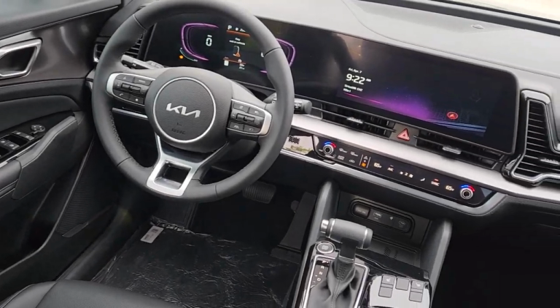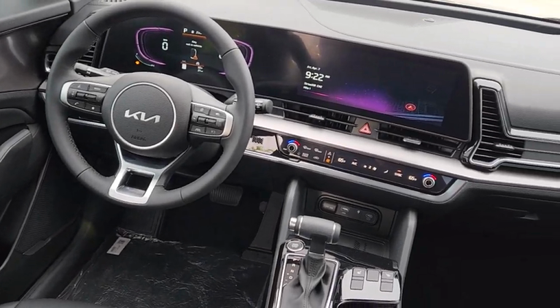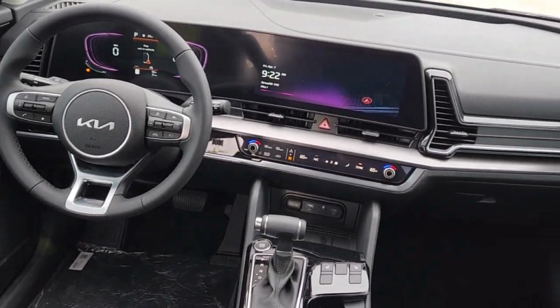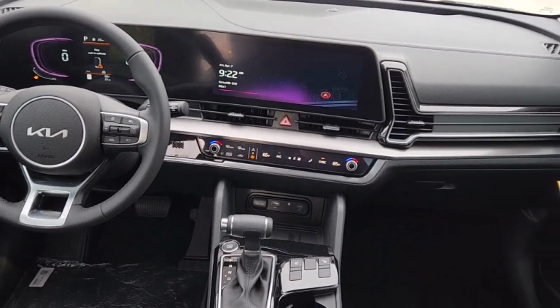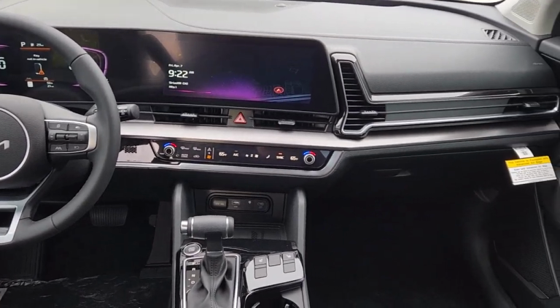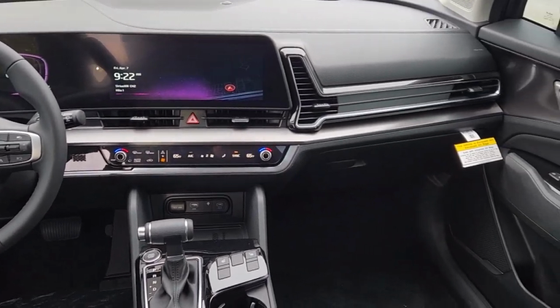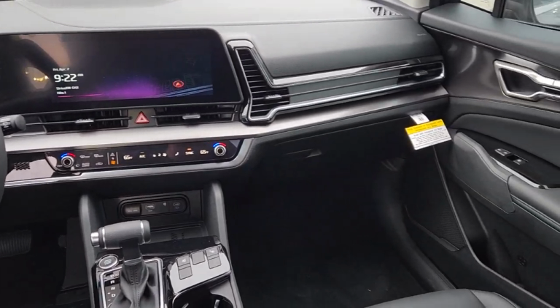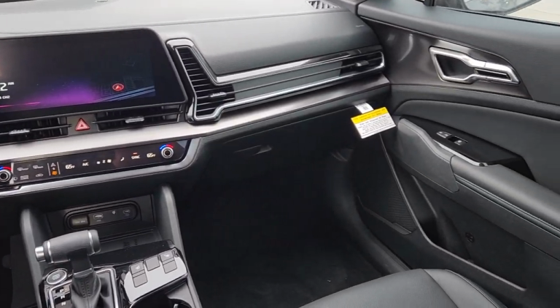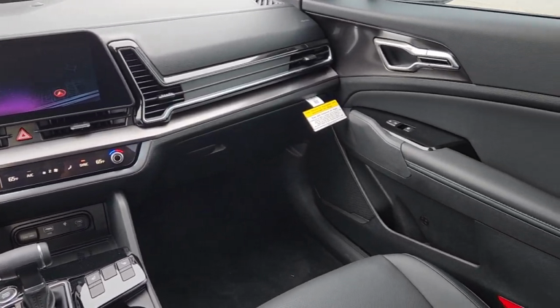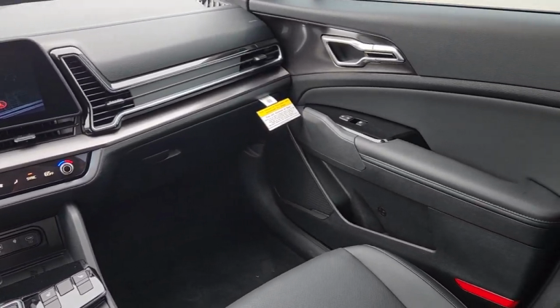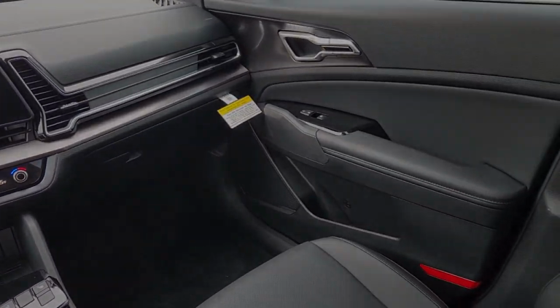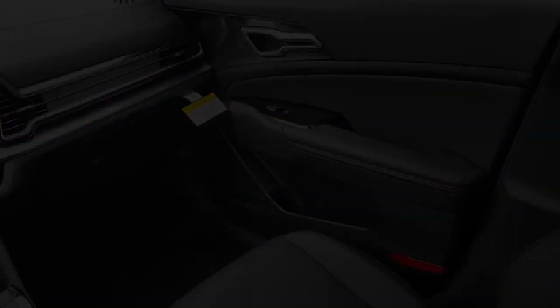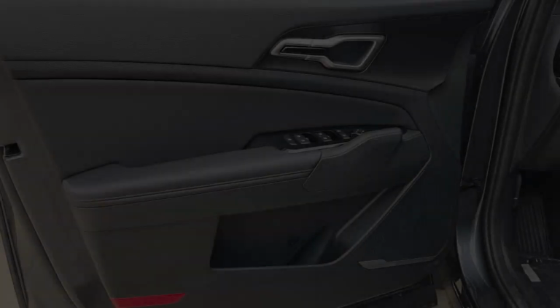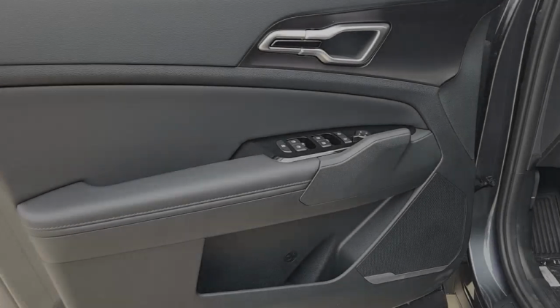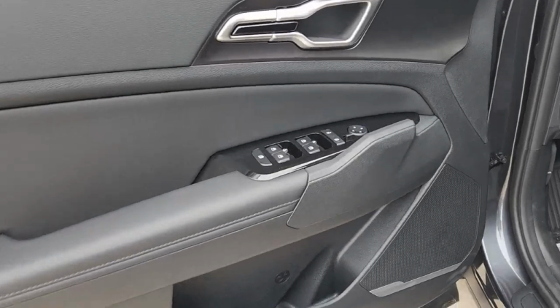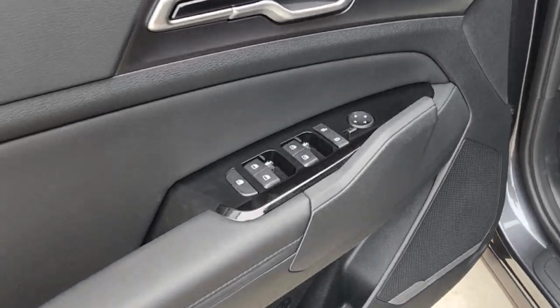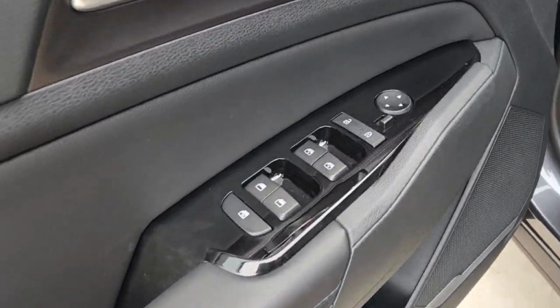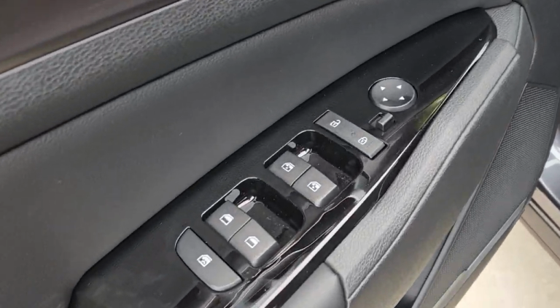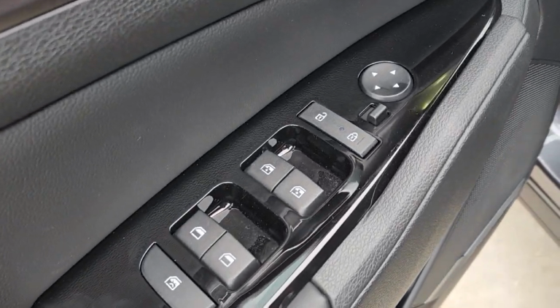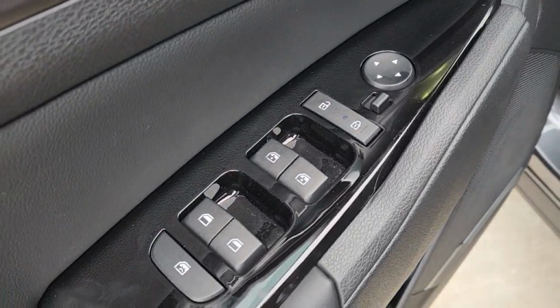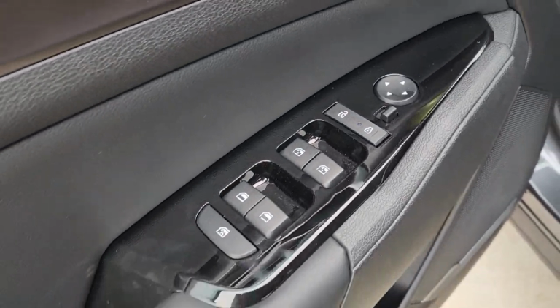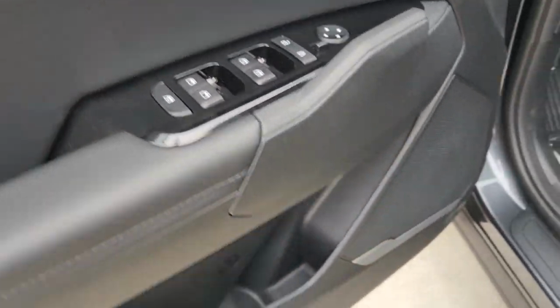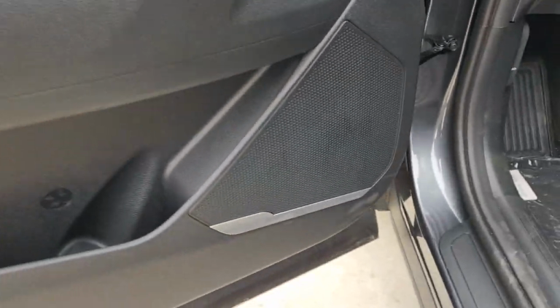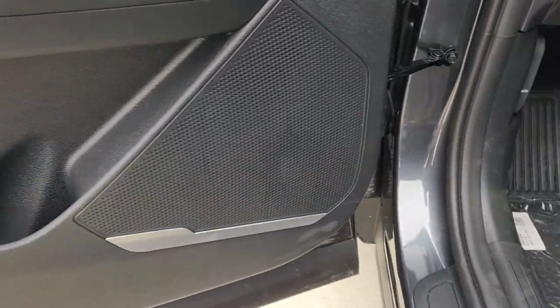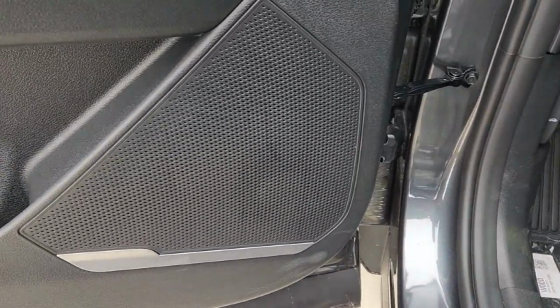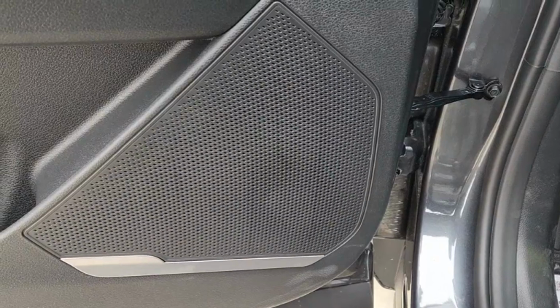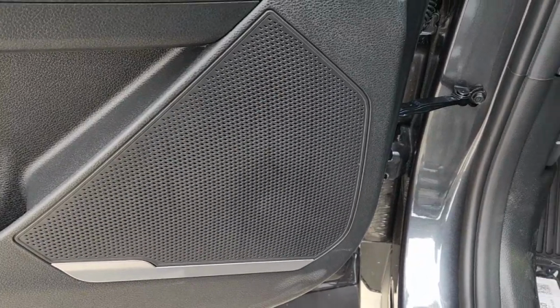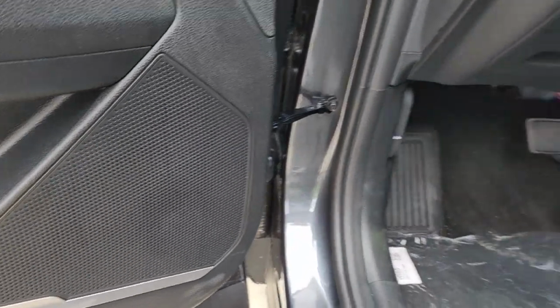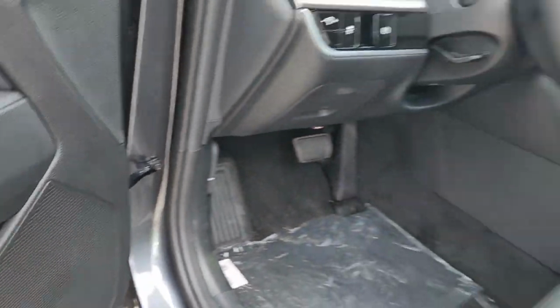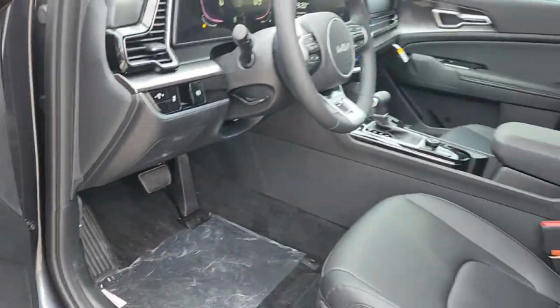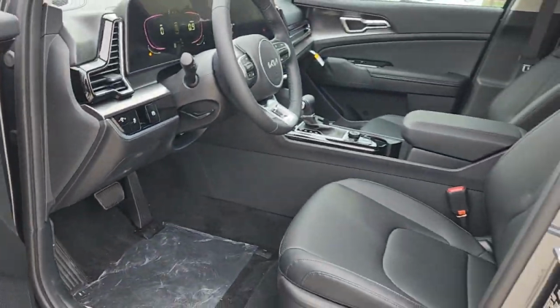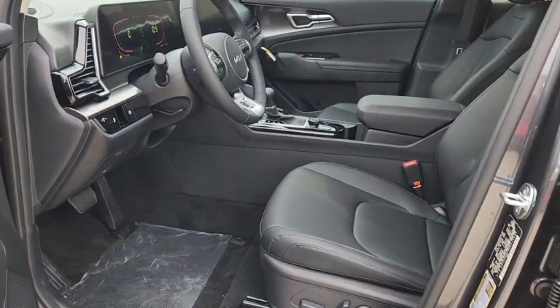The following are some of this vehicle's highlighted options: Apple CarPlay and/or Android Auto, keyless entry, navigation system, heated driver seat, four-cylinder engine, backup camera, satellite radio, remote engine start, lane keeping assist, and heated mirrors.